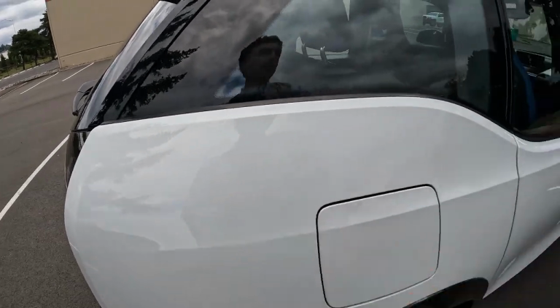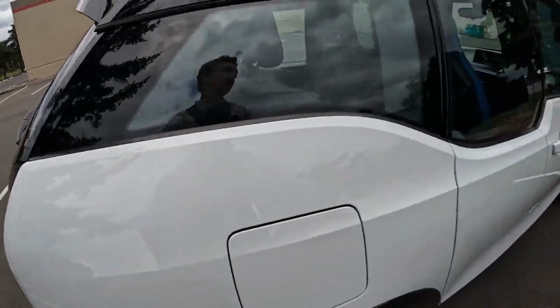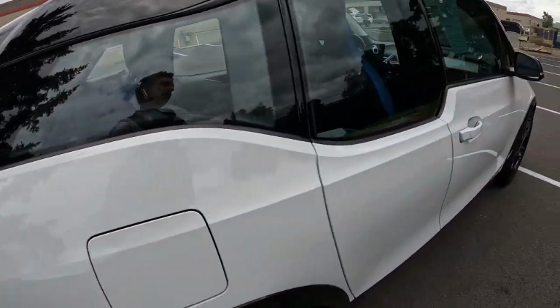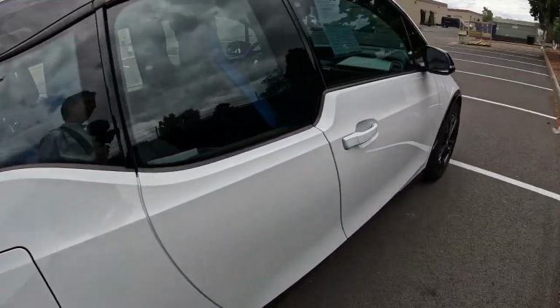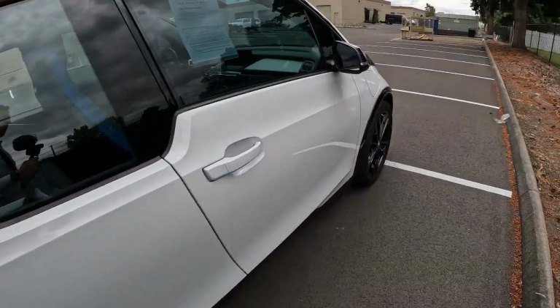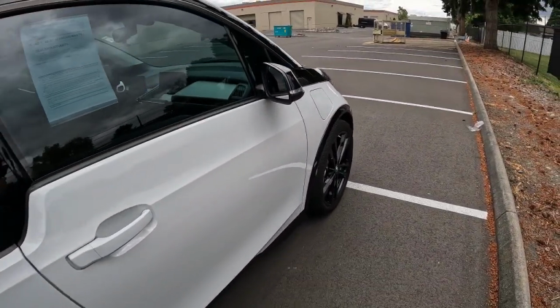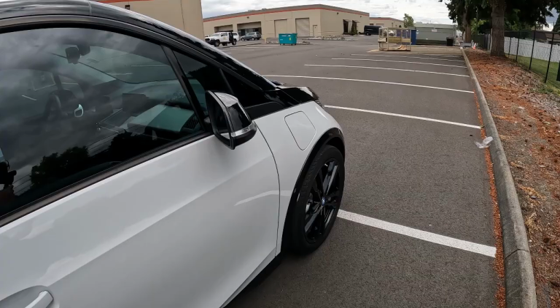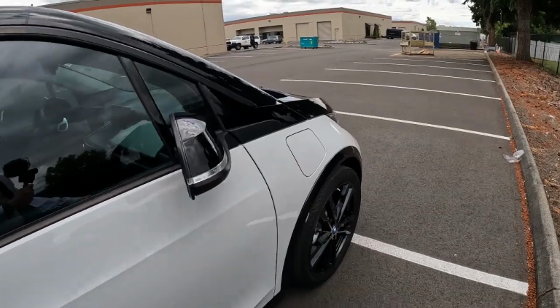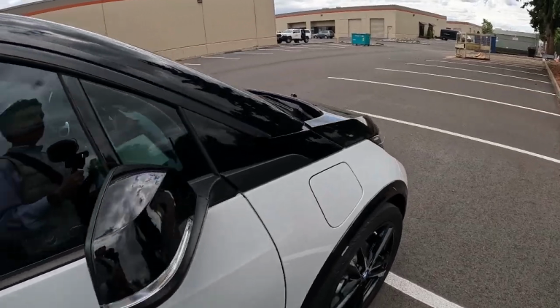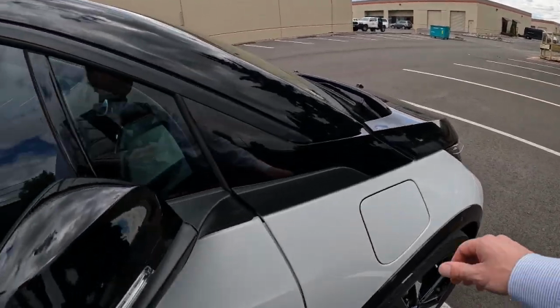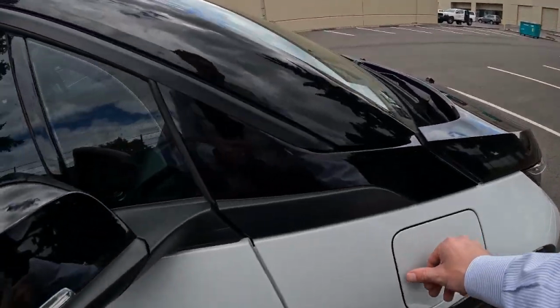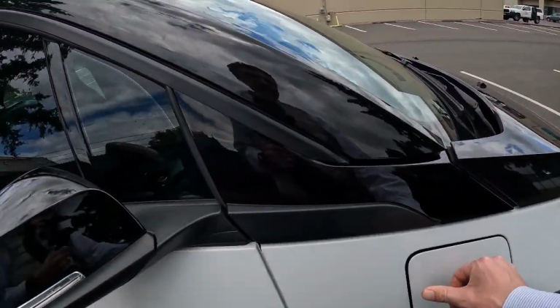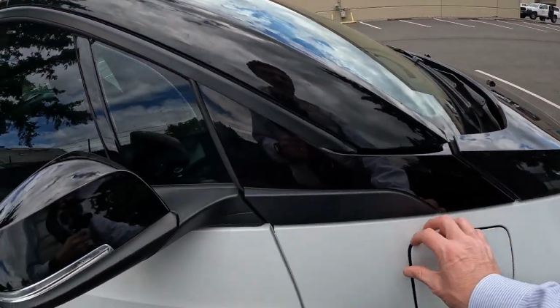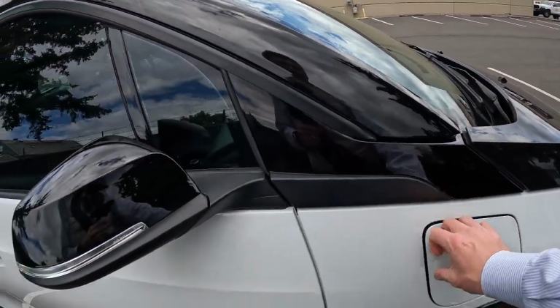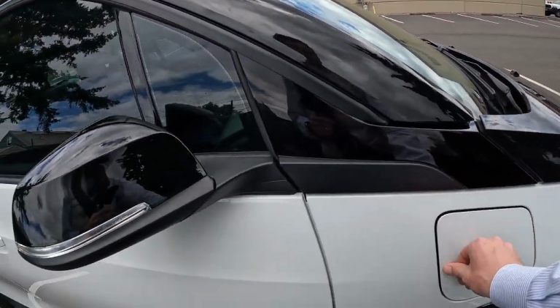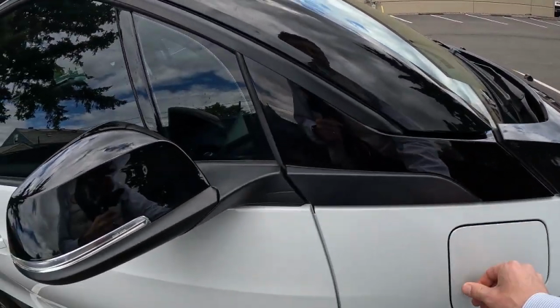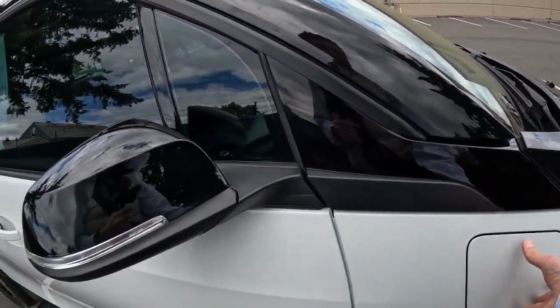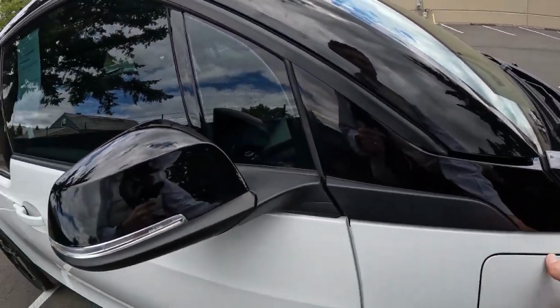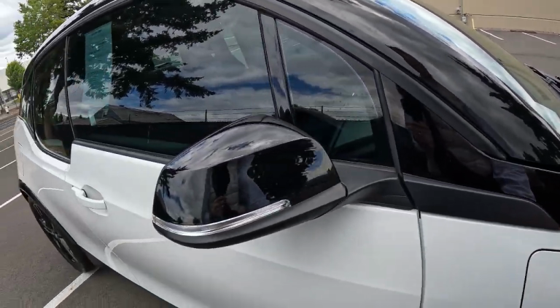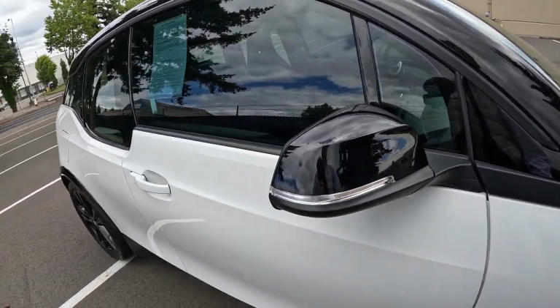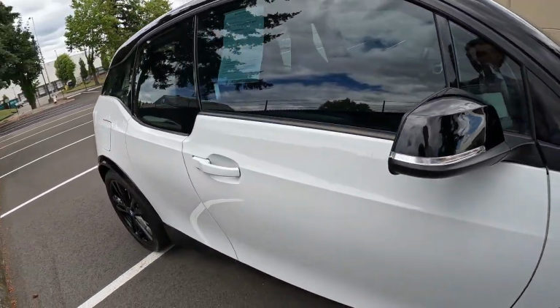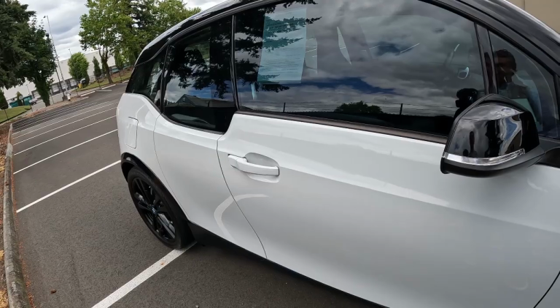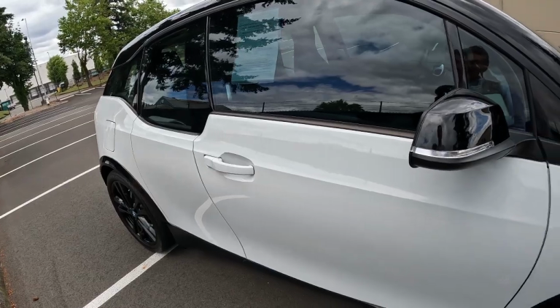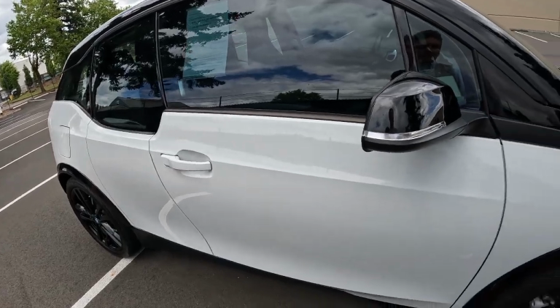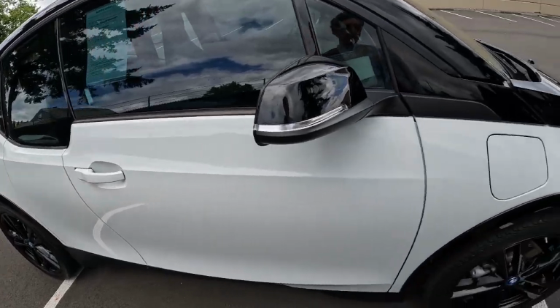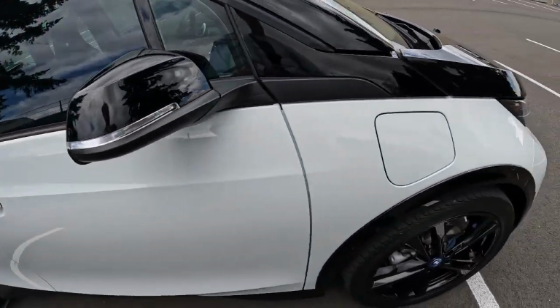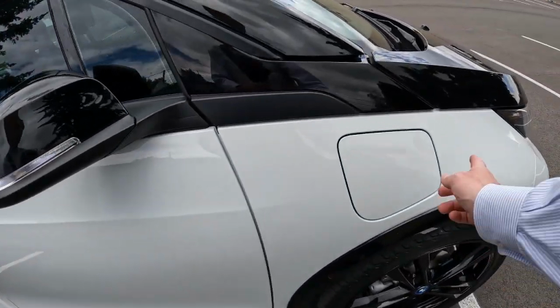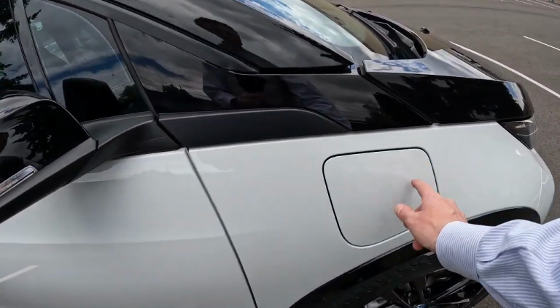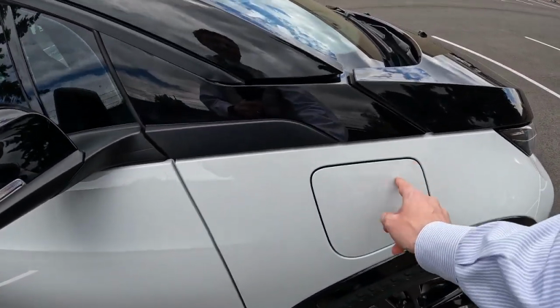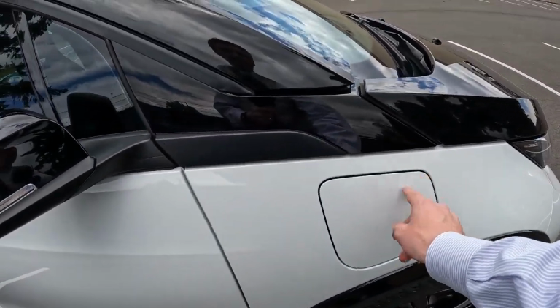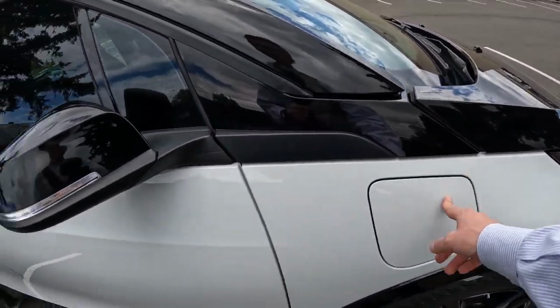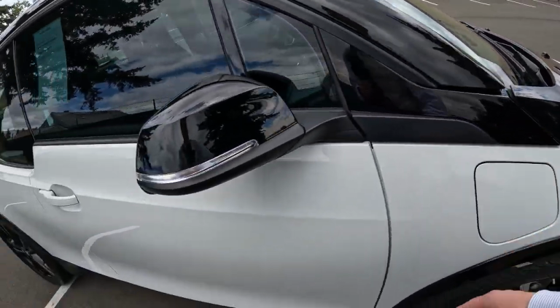The nice thing is, if you don't drive more than 60 to 70 miles a day, you'll be able to do all your charging off a regular 110 outlet. And the gas tank is right there — two and a half gallons.